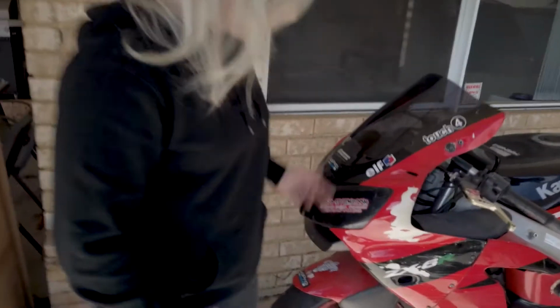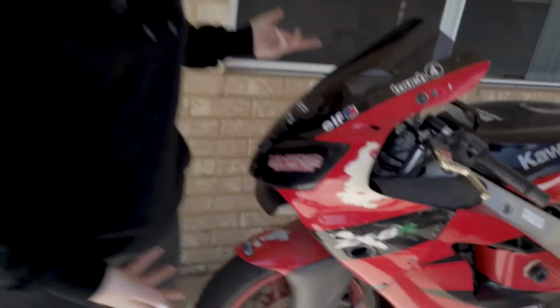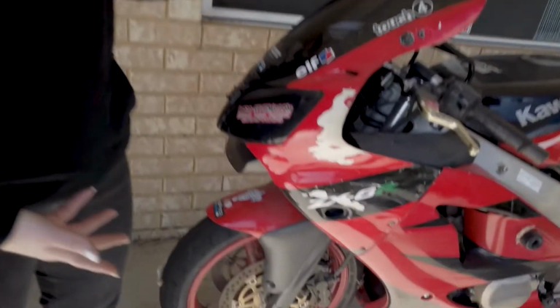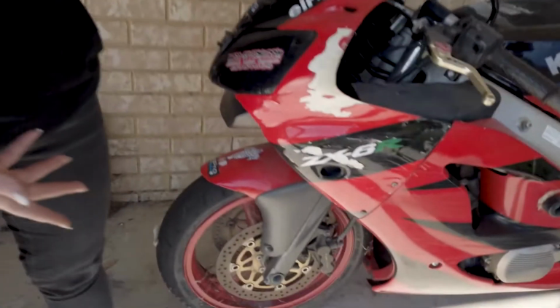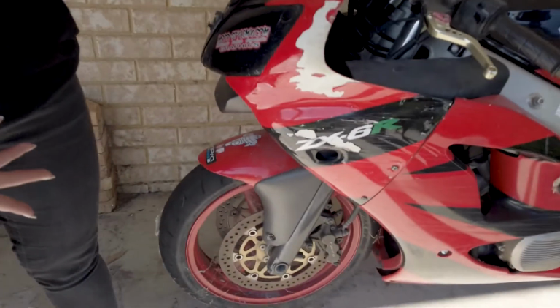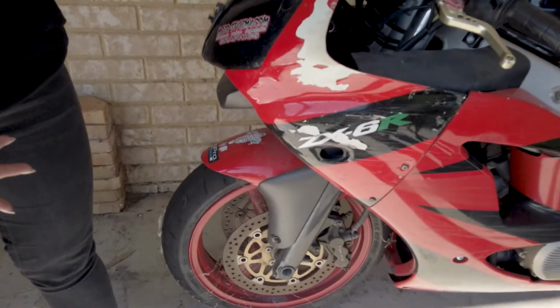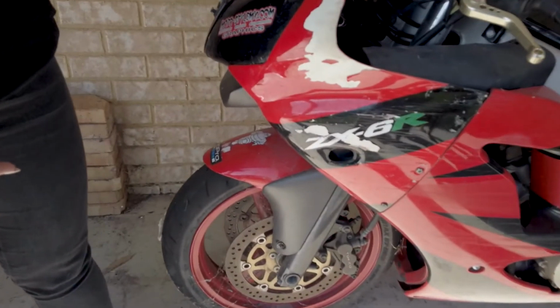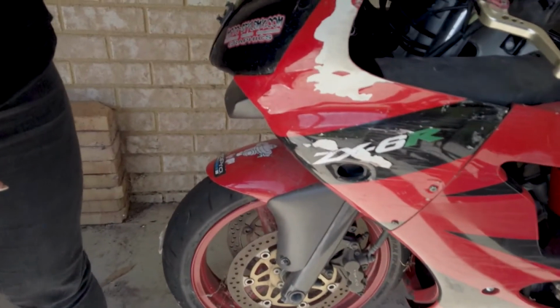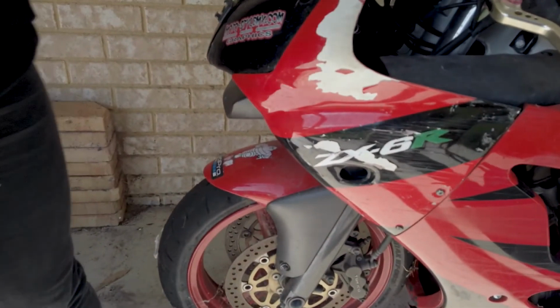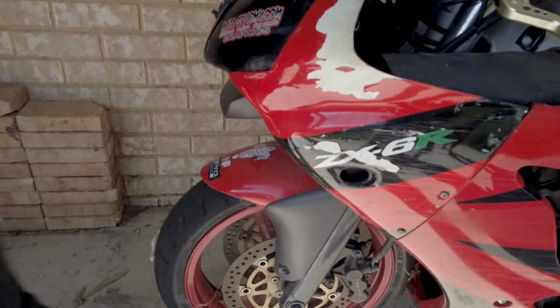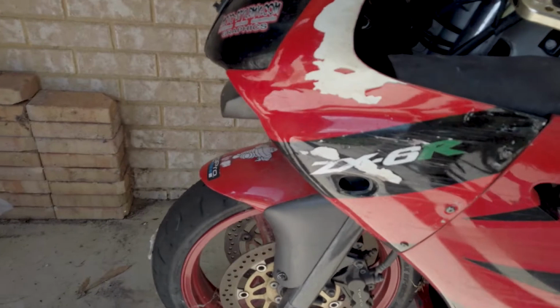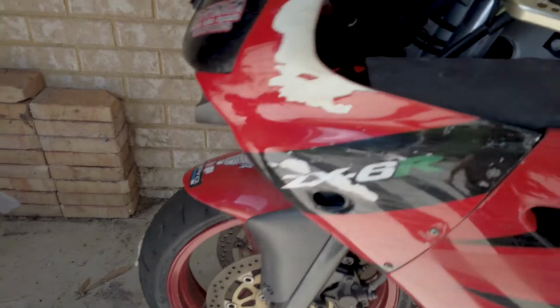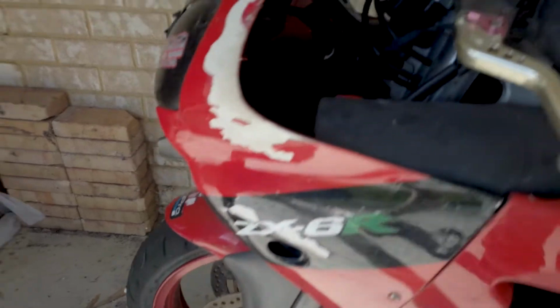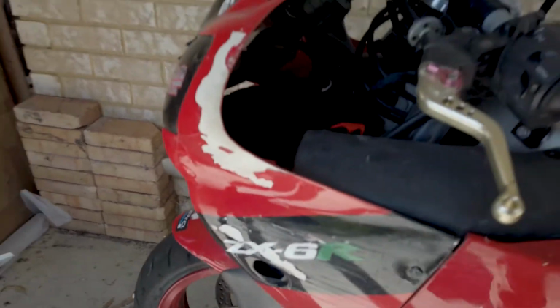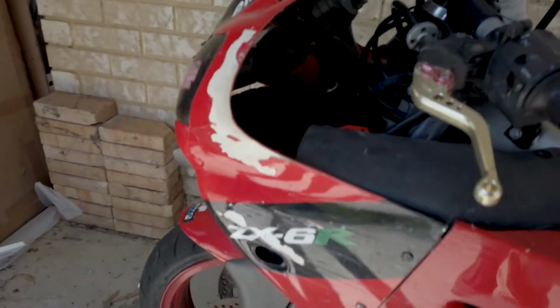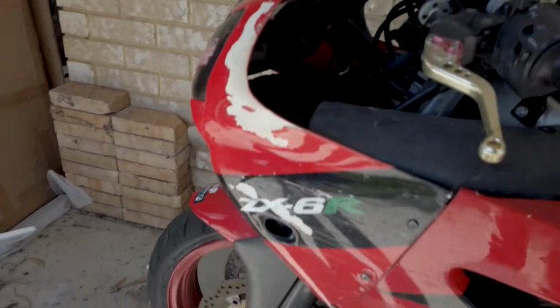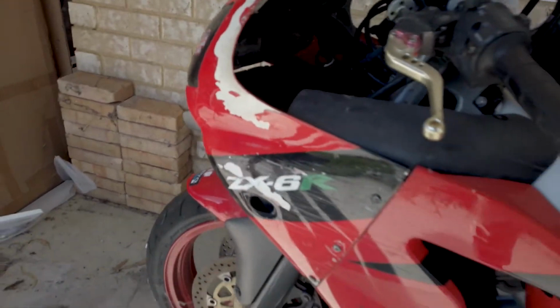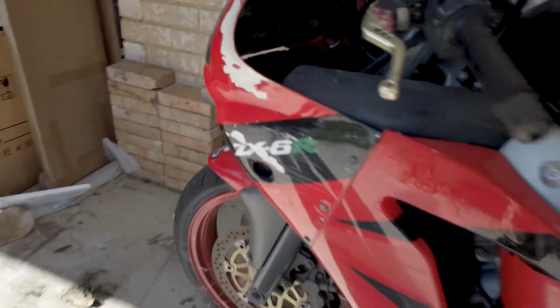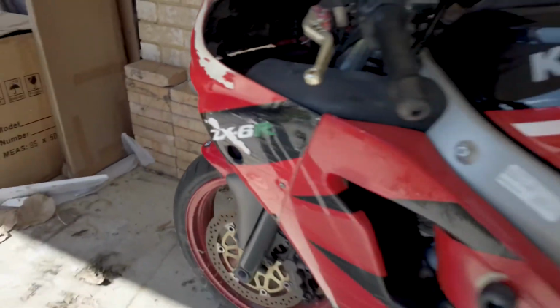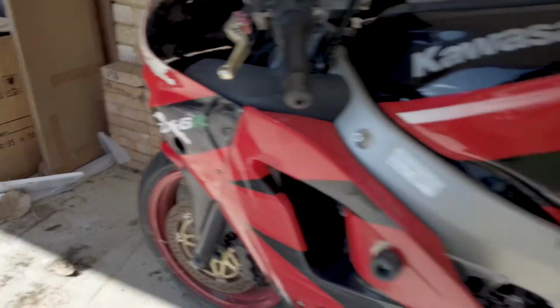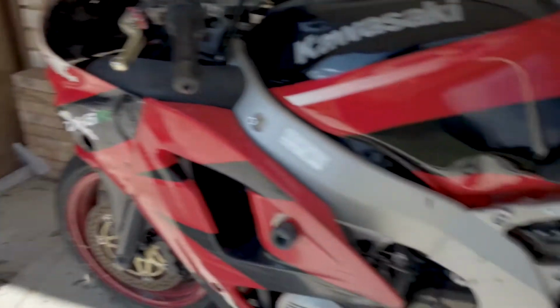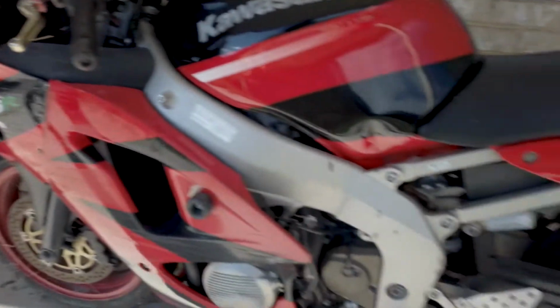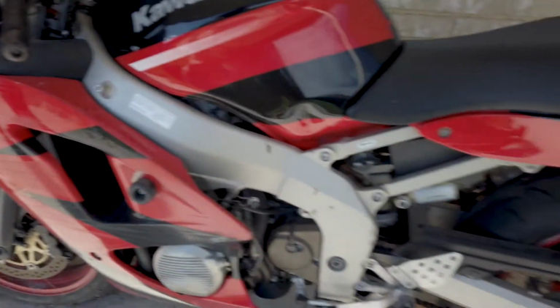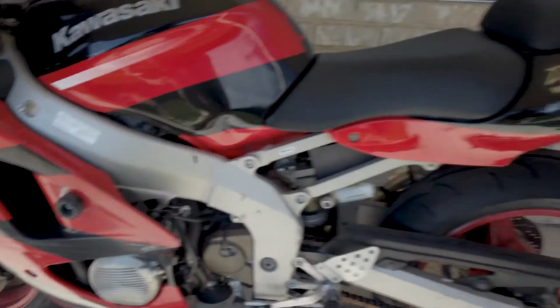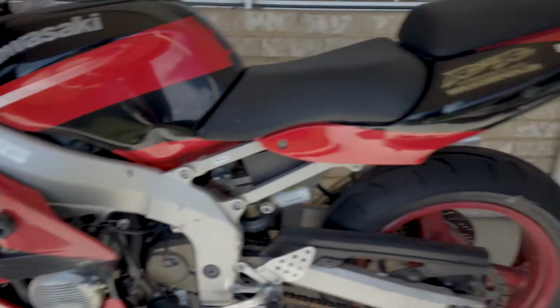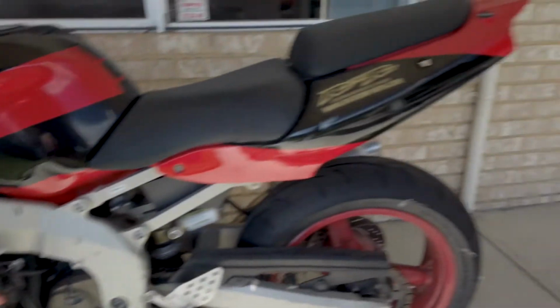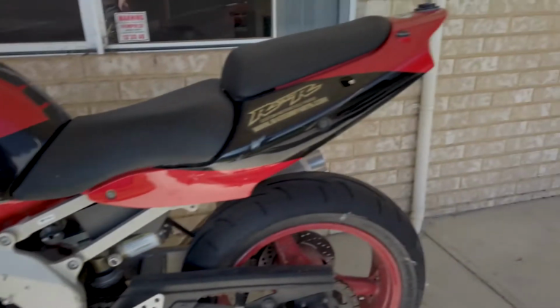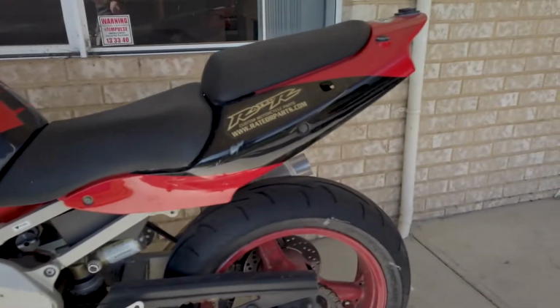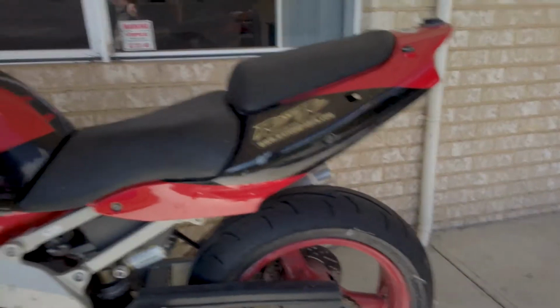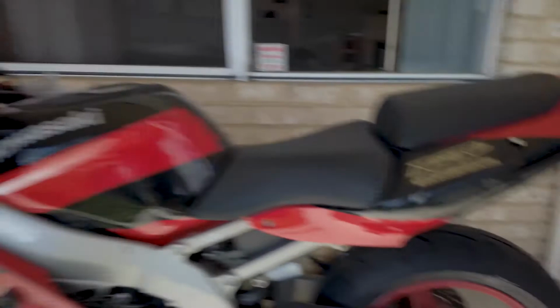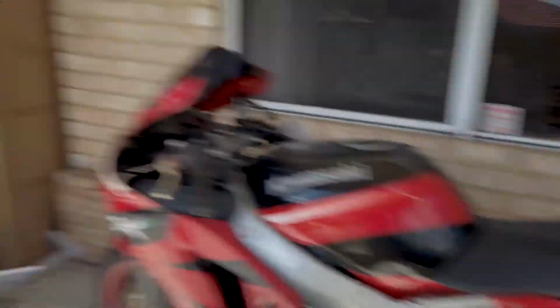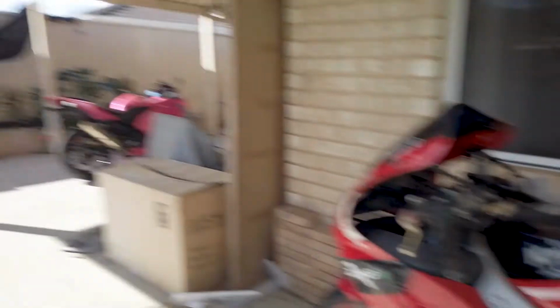So, this is it in all of its glory. She was a track bike.